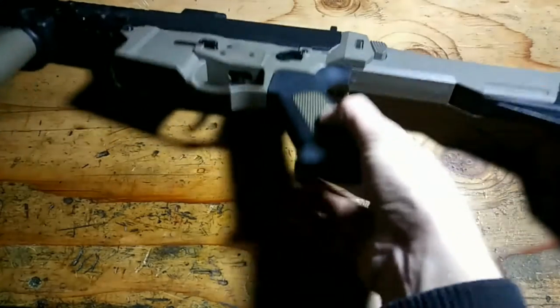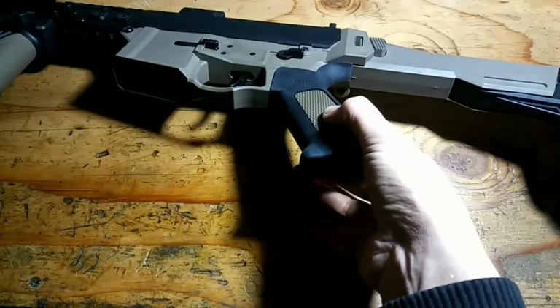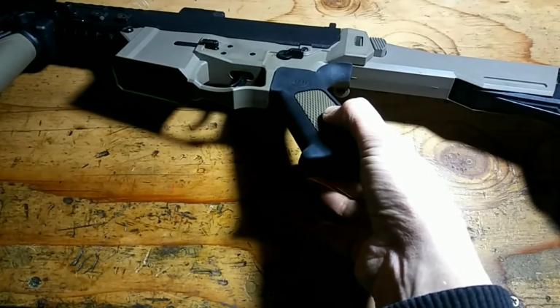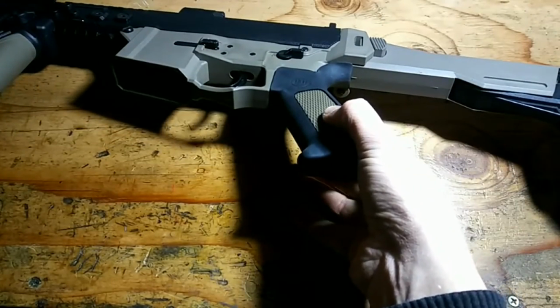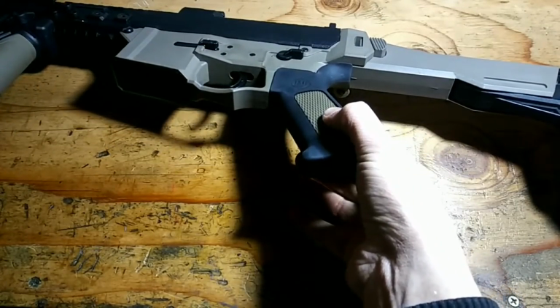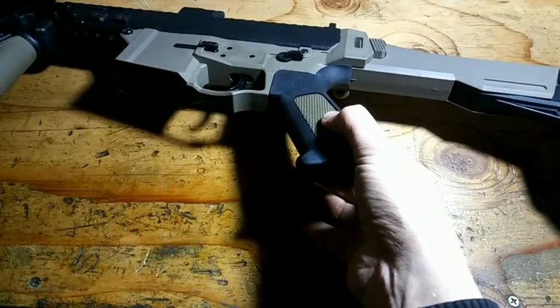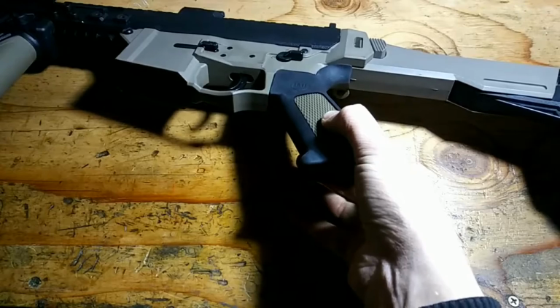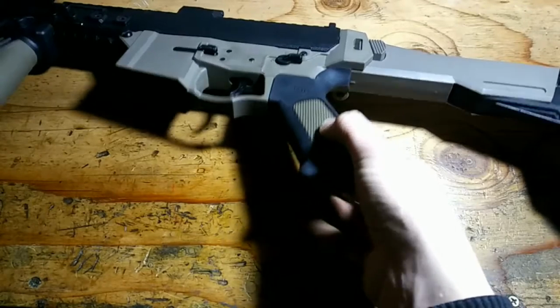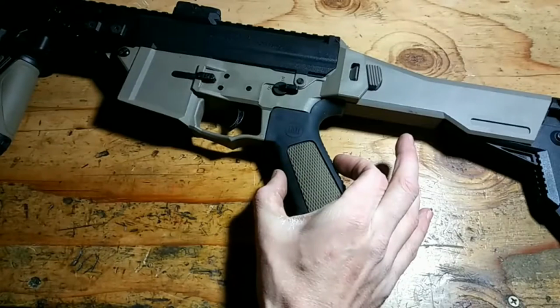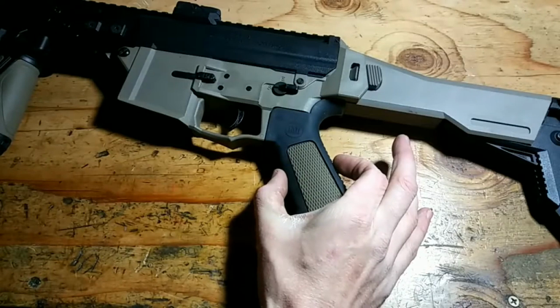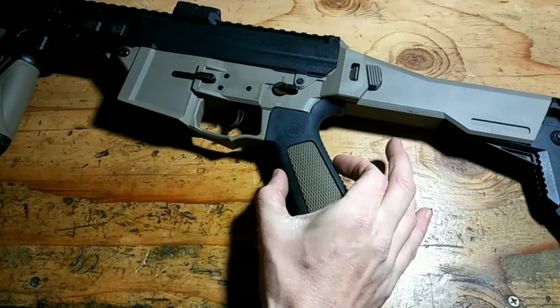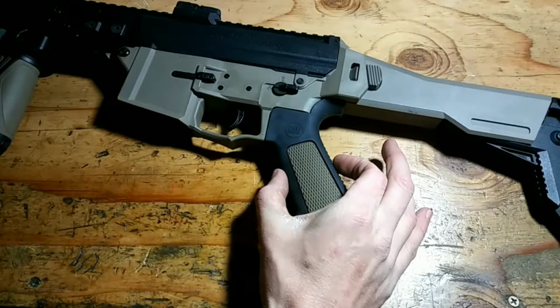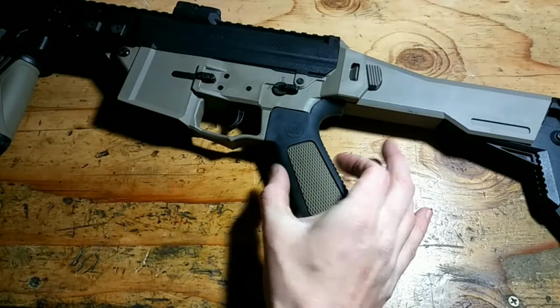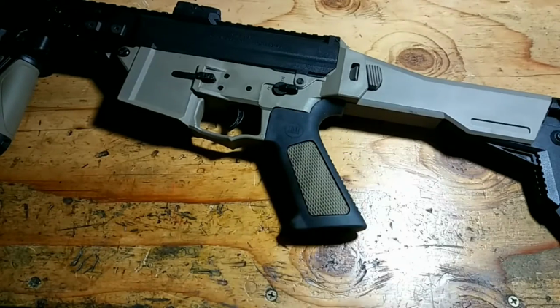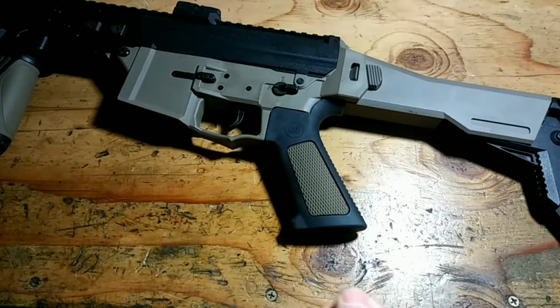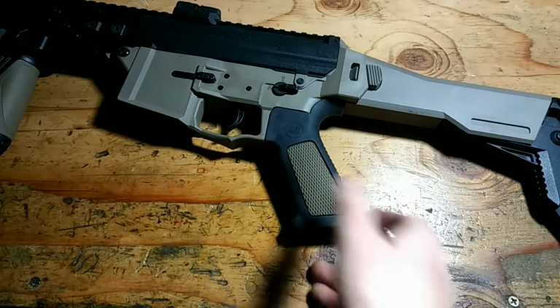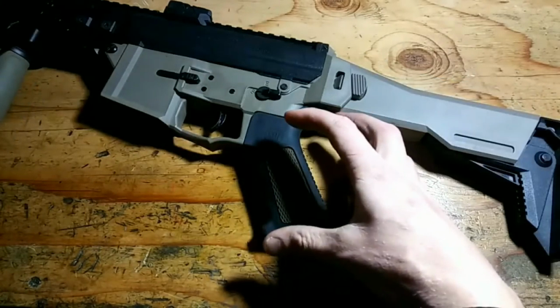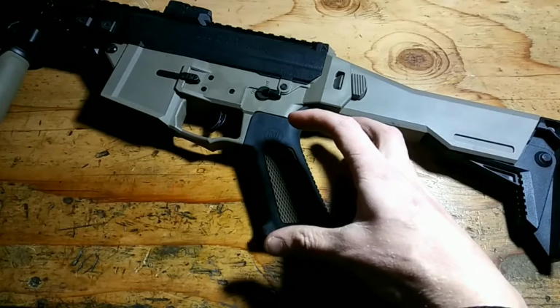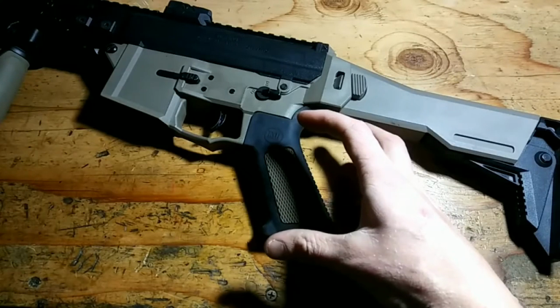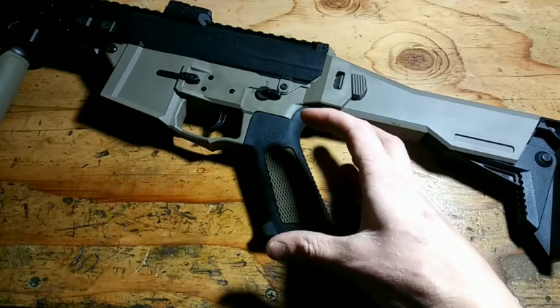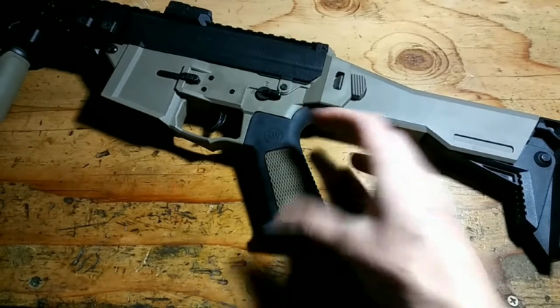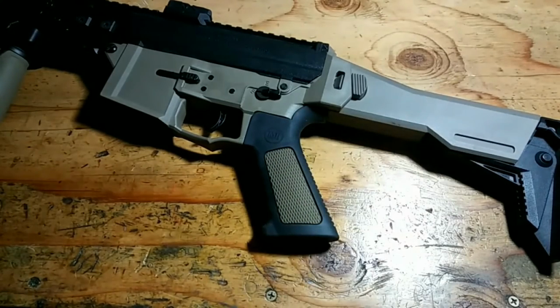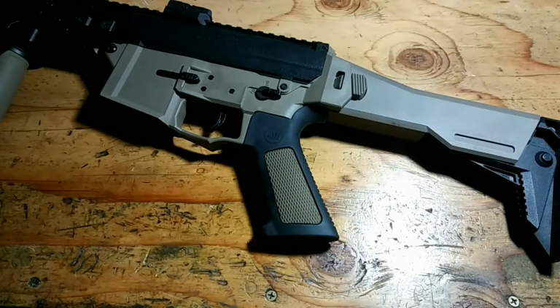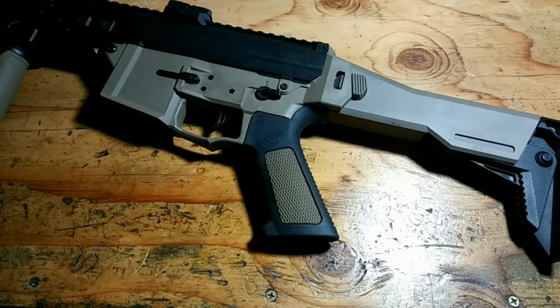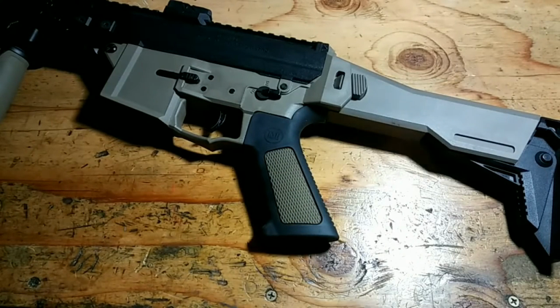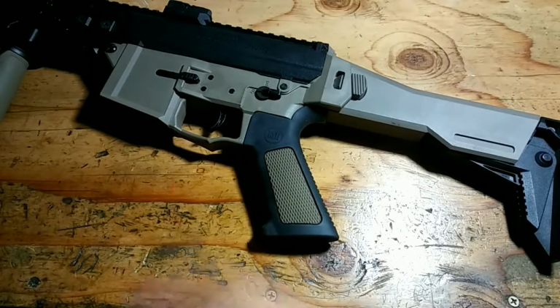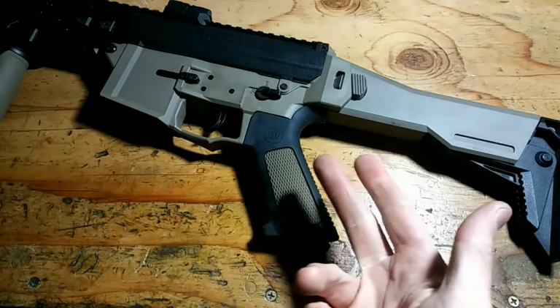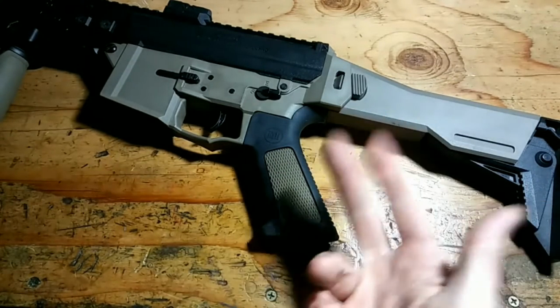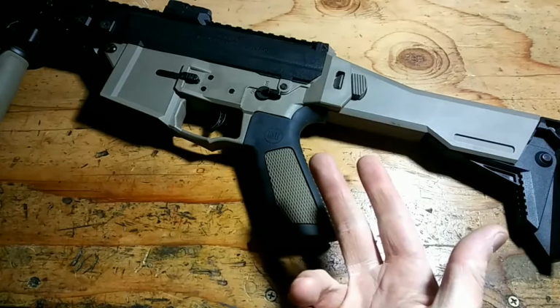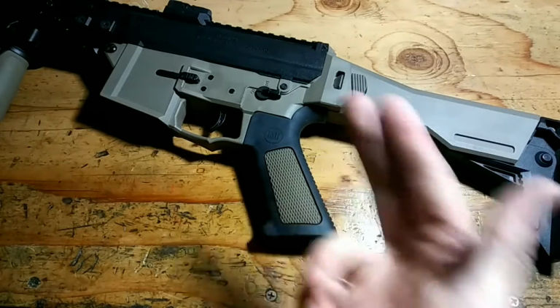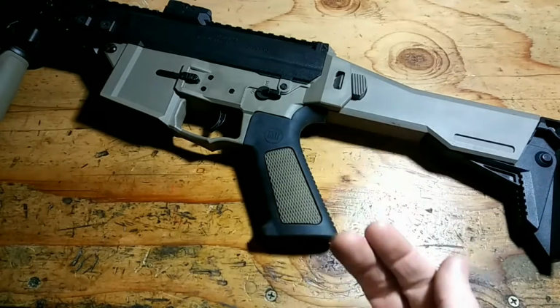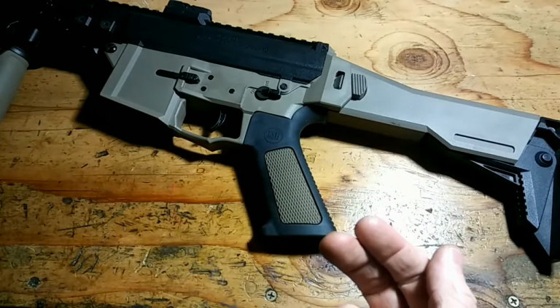The width is 3 centimeters or 1.2 inches. The length is 6 centimeters or 2.4 inches. The height is 11 centimeters or 4.3 inches. The overall weight is 95 grams or 3.4 ounces.